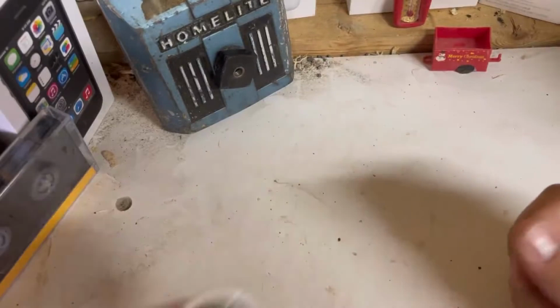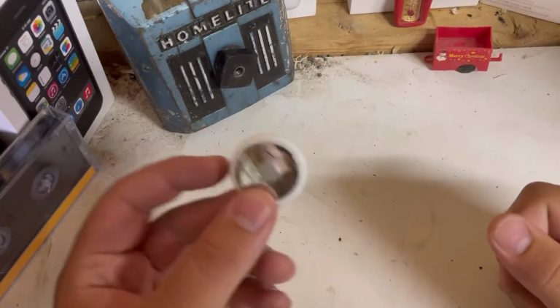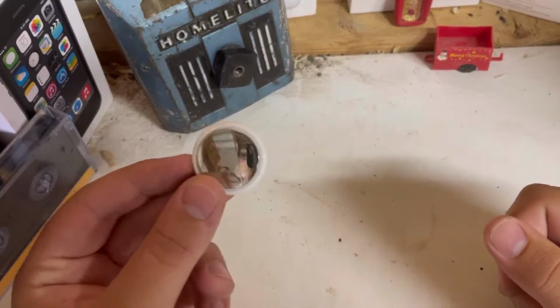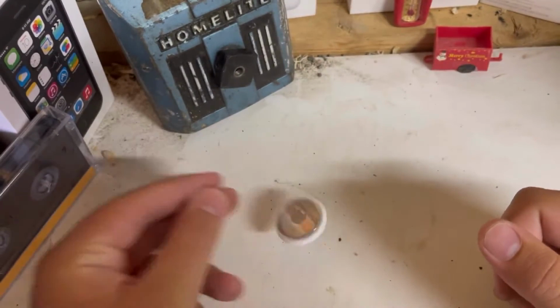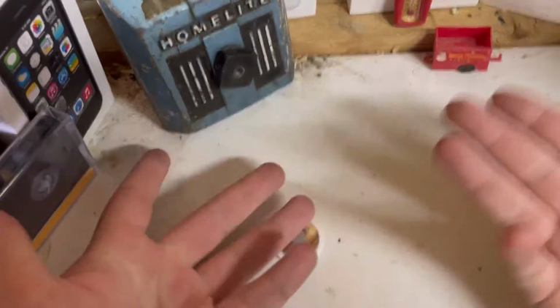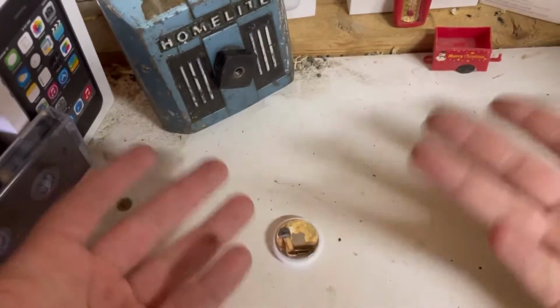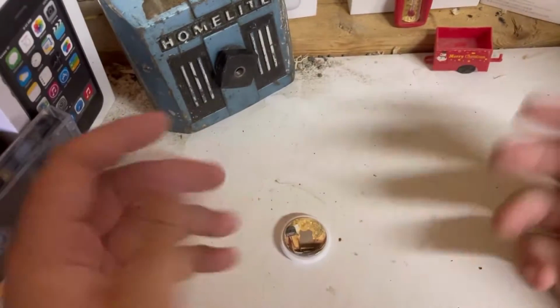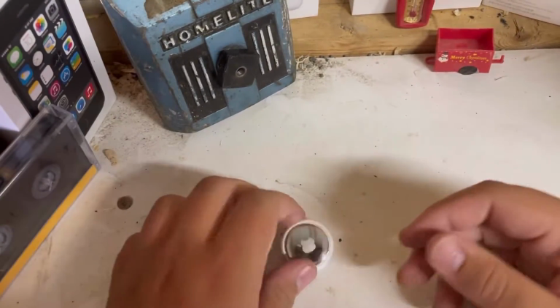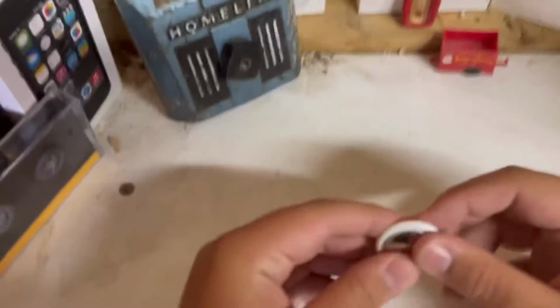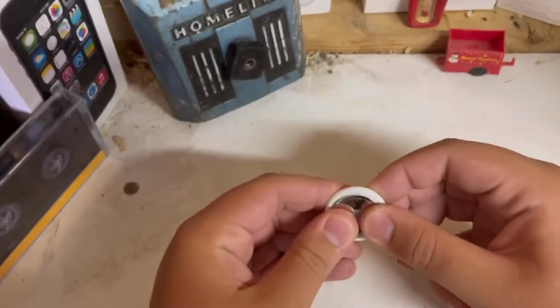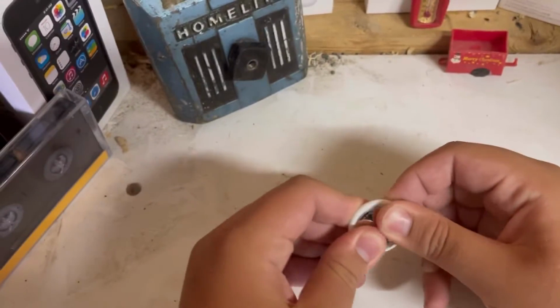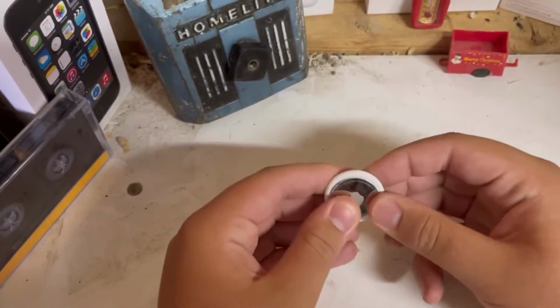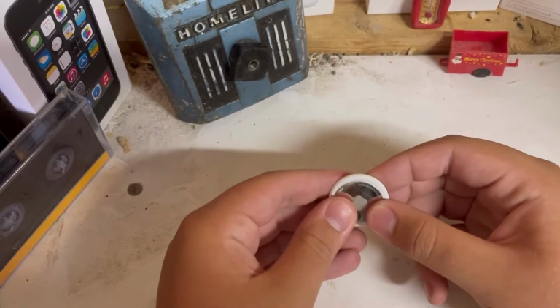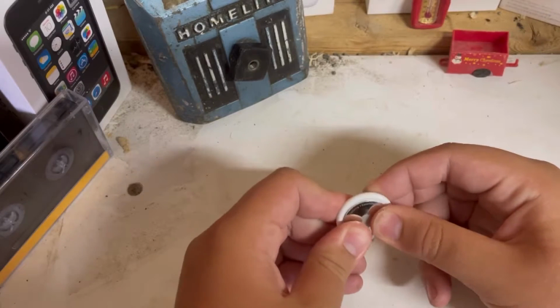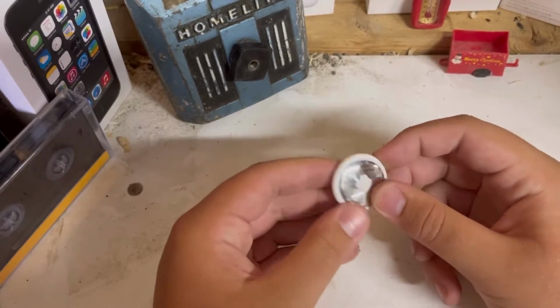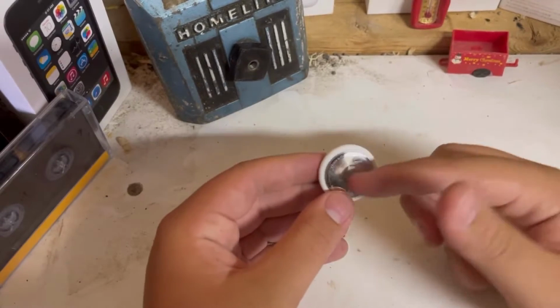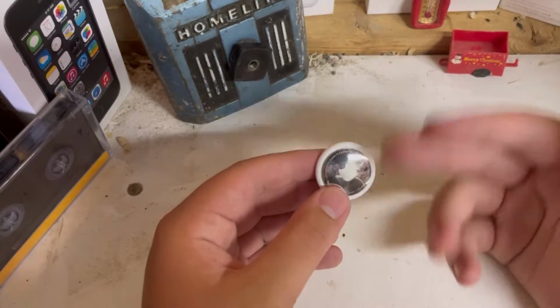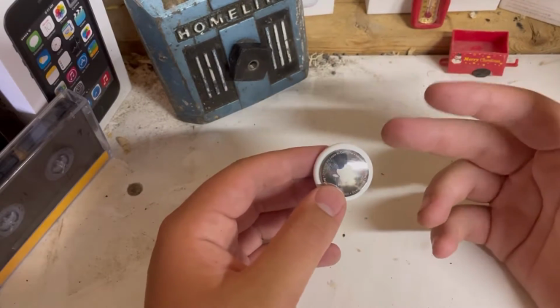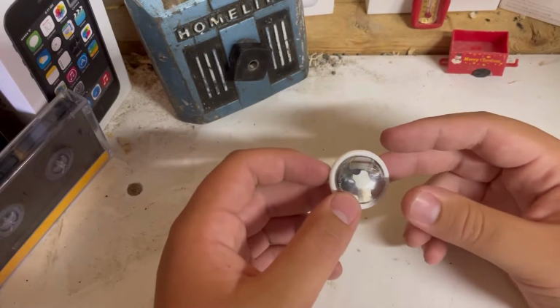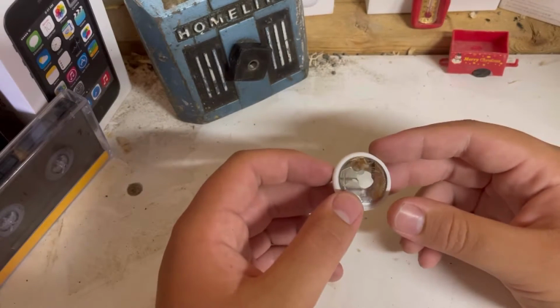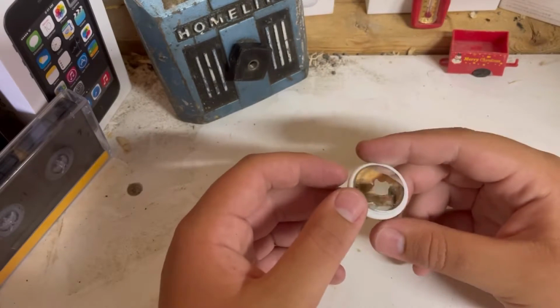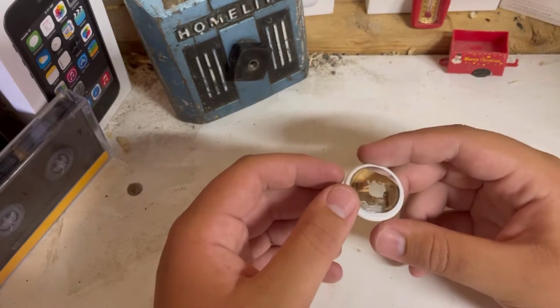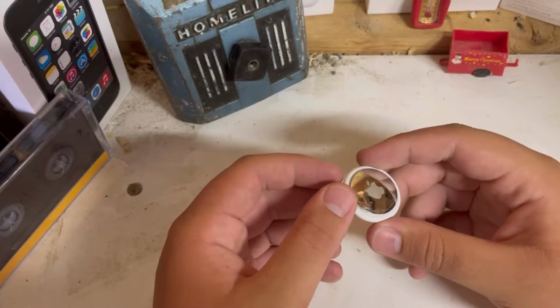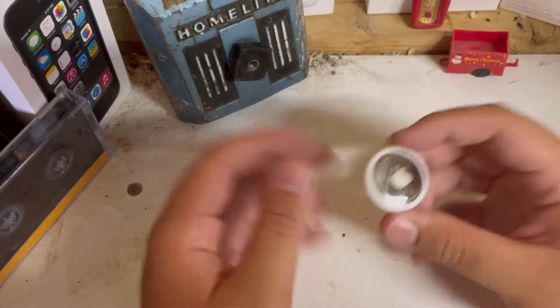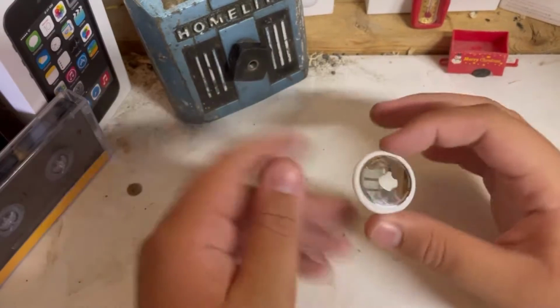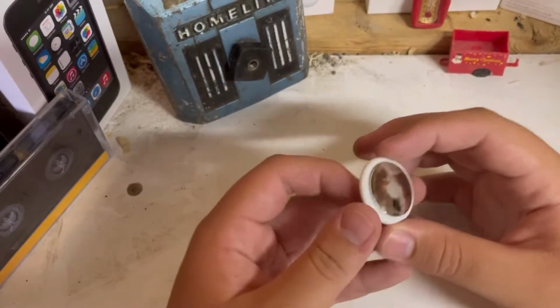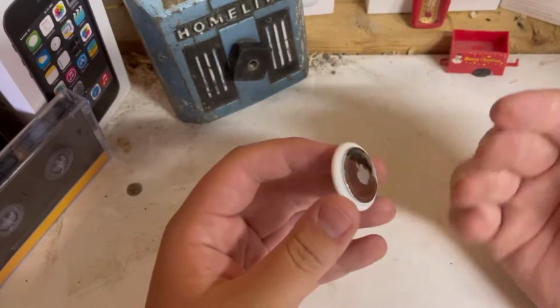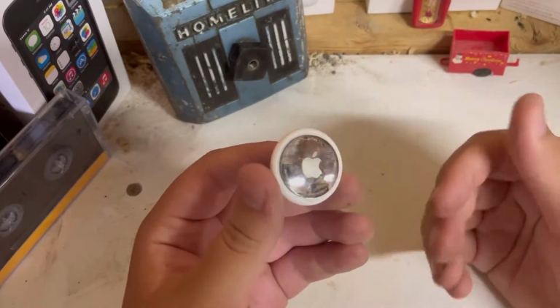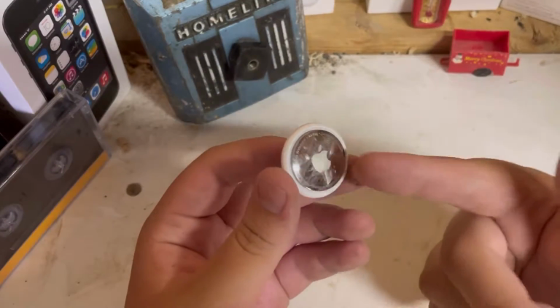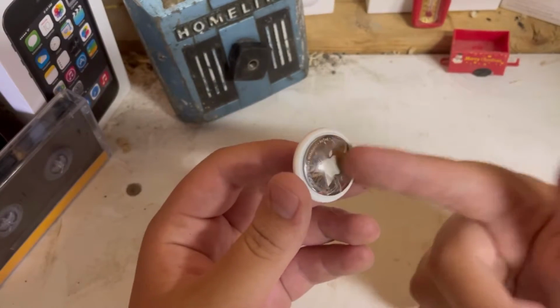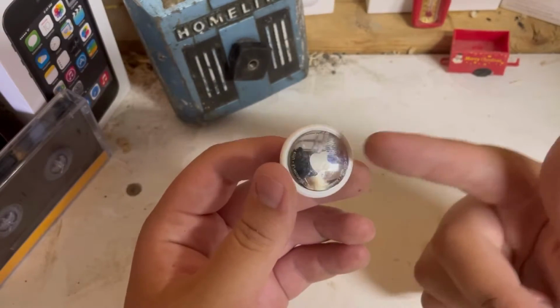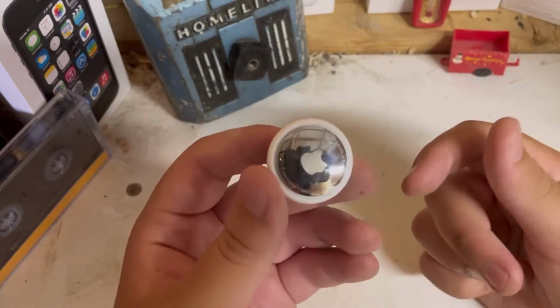I bought an AirTag. I bought one of these stupid things — the things that run off of a stupid CR2032 battery or something like that — and it's Apple's version of killing off Tile.